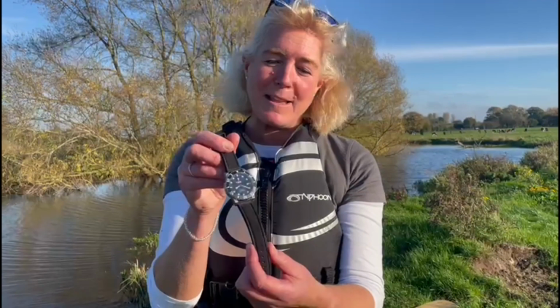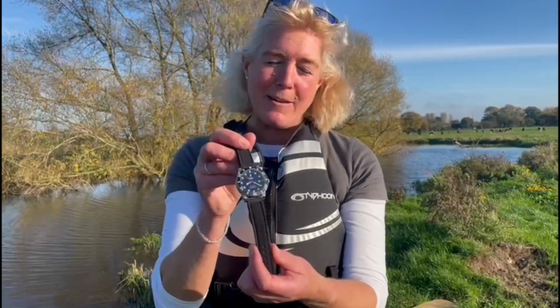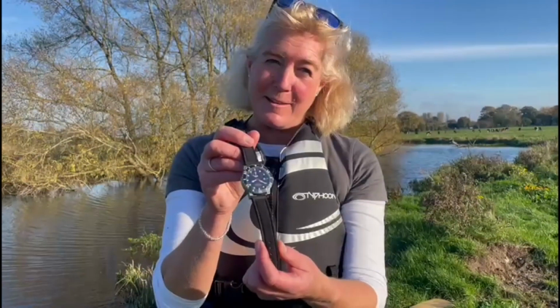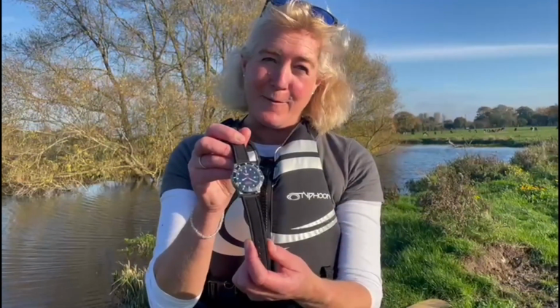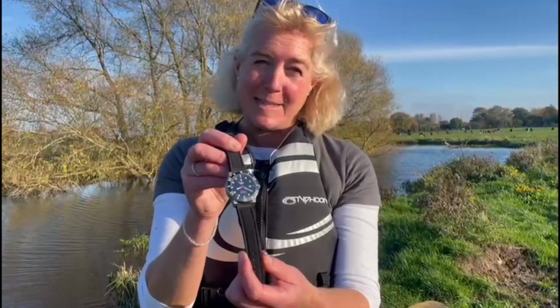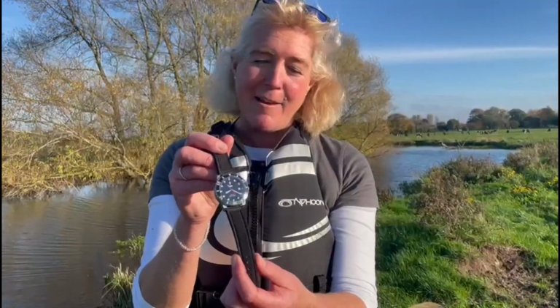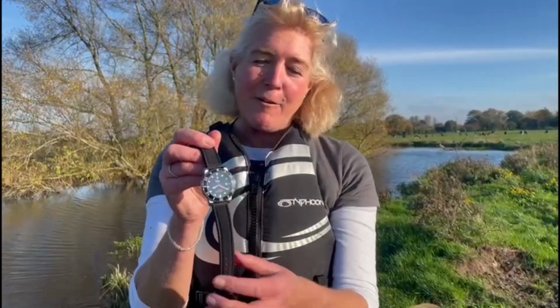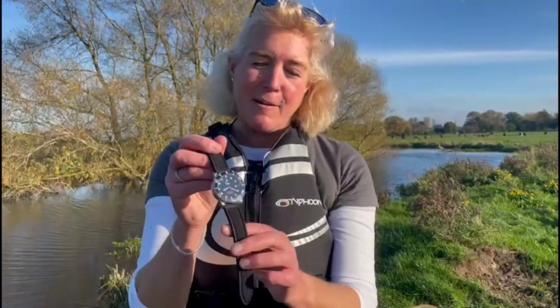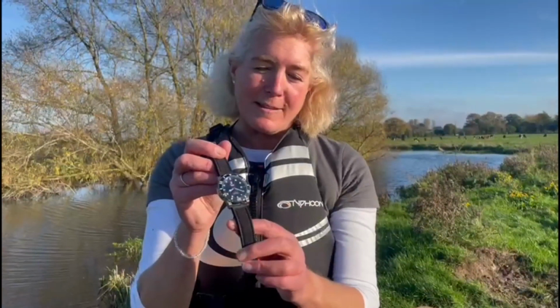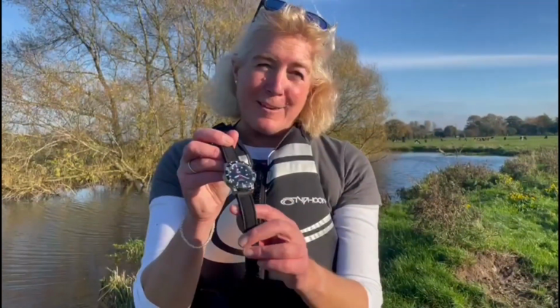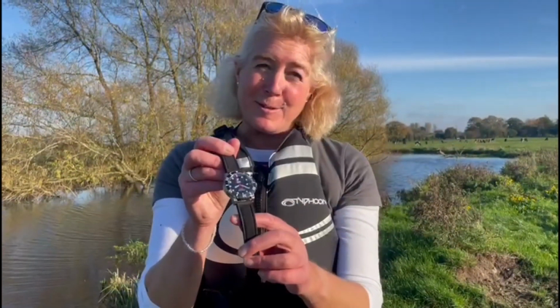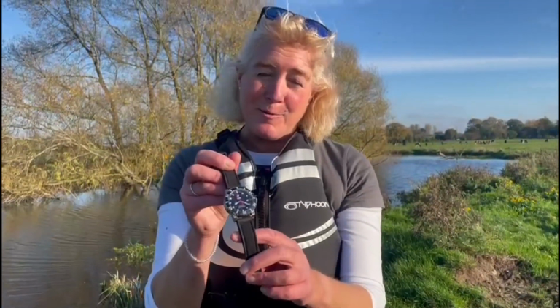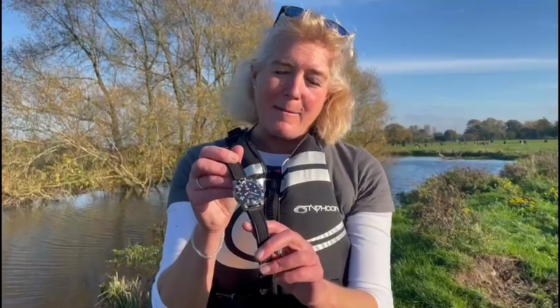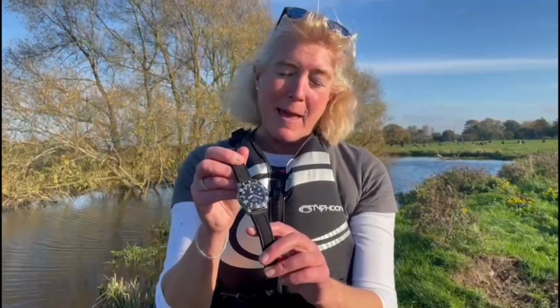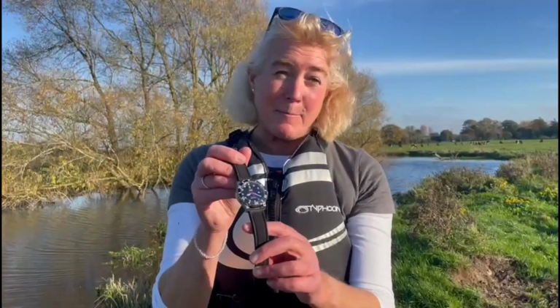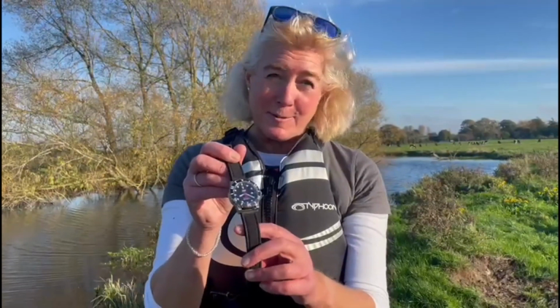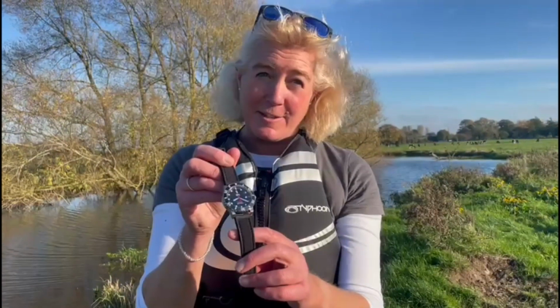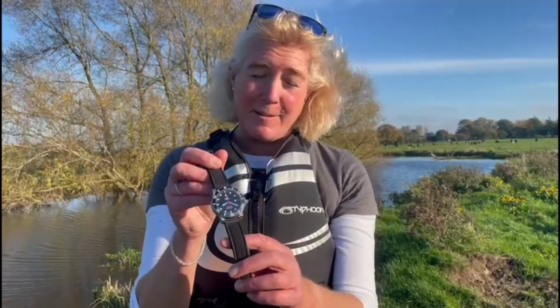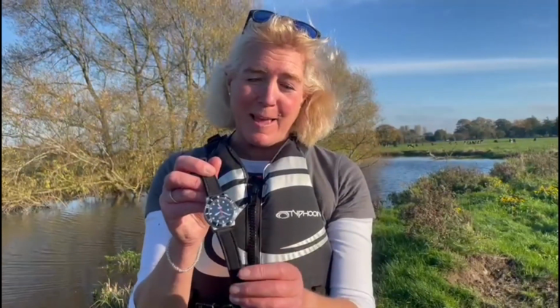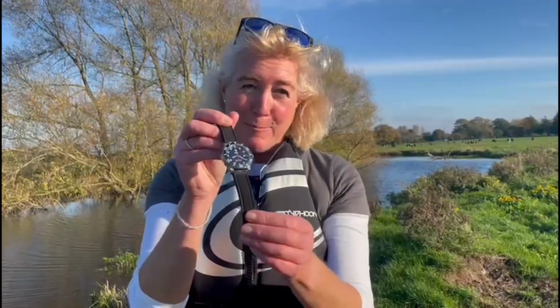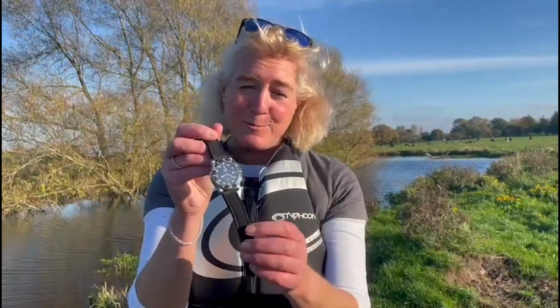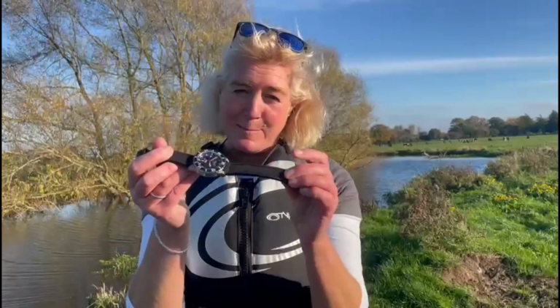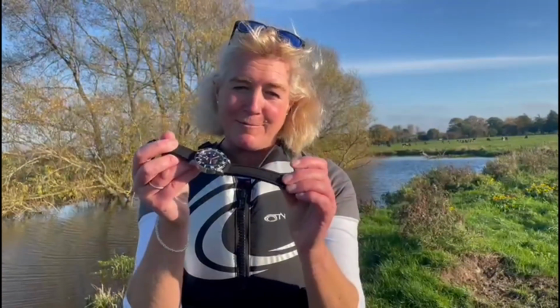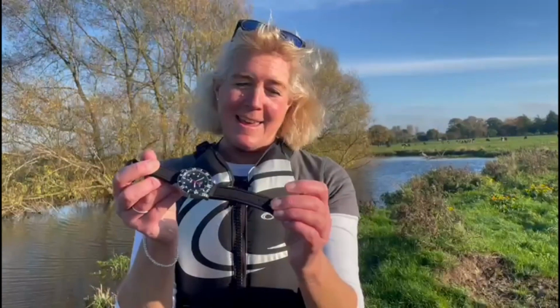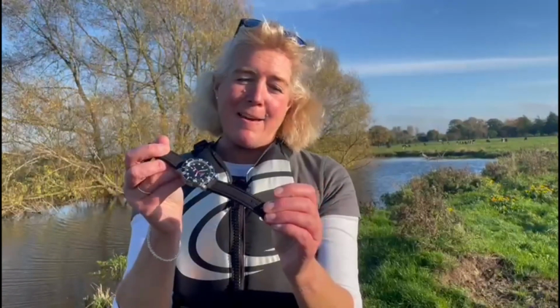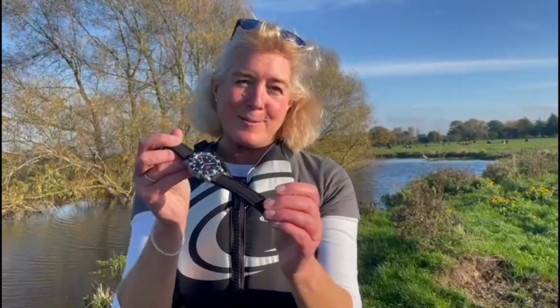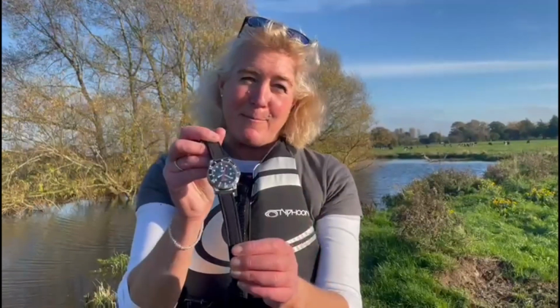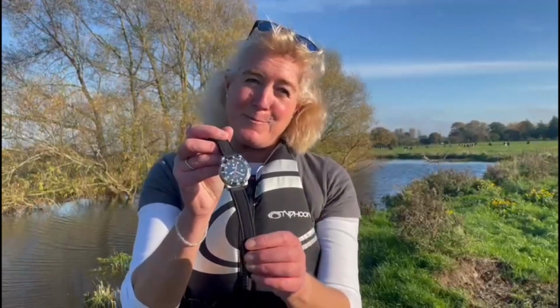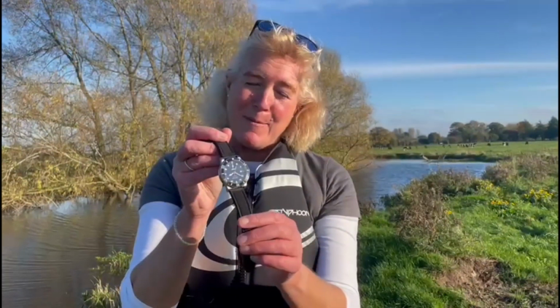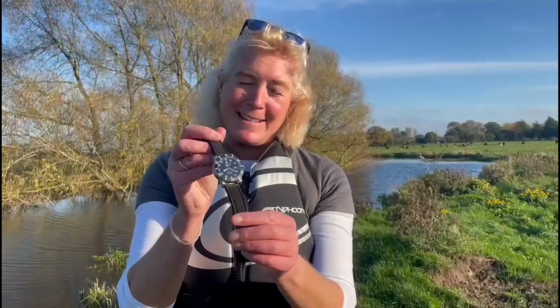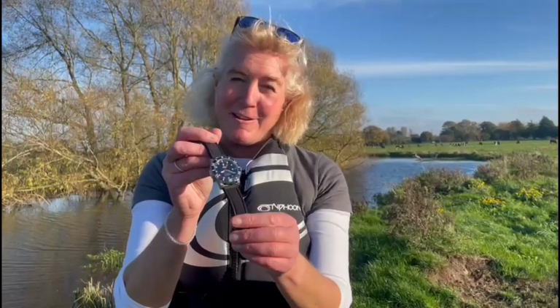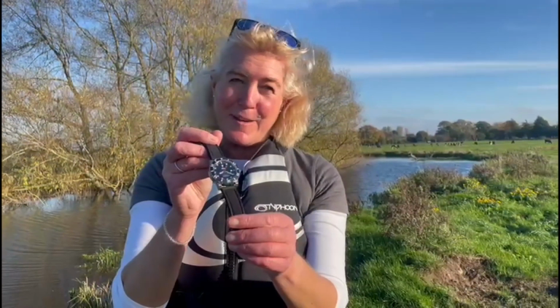When you purchase one of these, 5% of the sale price goes back into marine conservation. So if you're buying a watch with an upcycled wetsuit strap, you're putting a bit back into marine conservation.